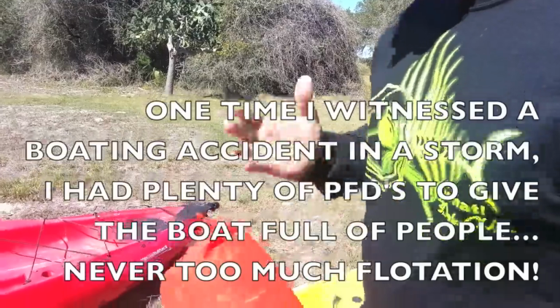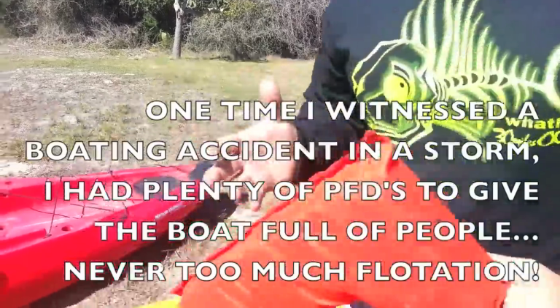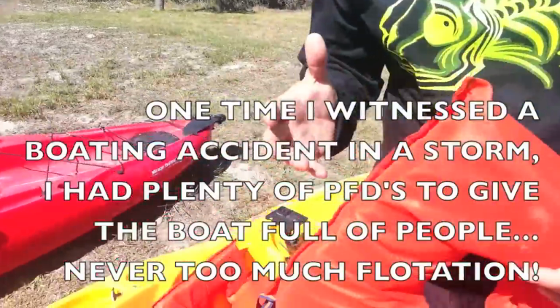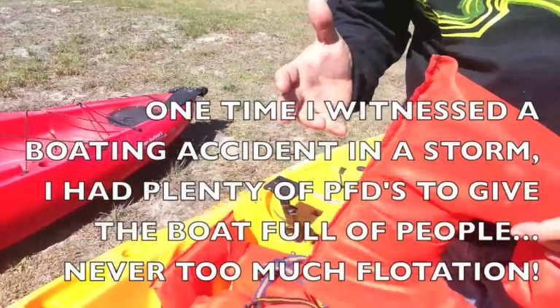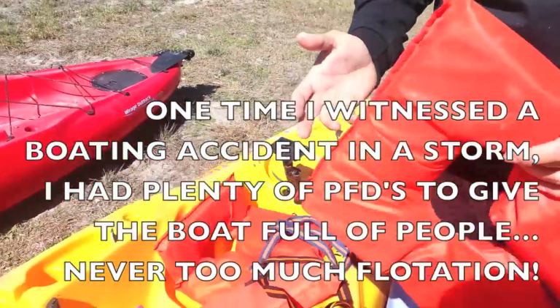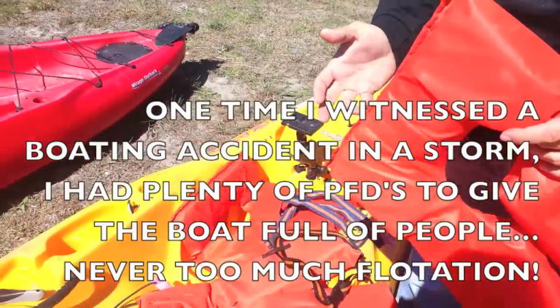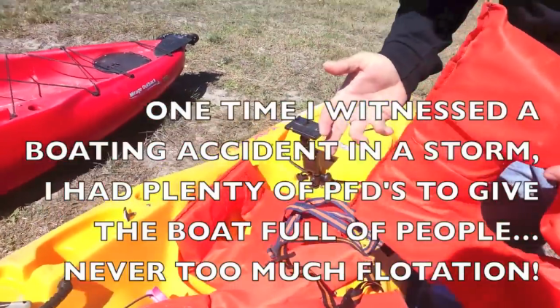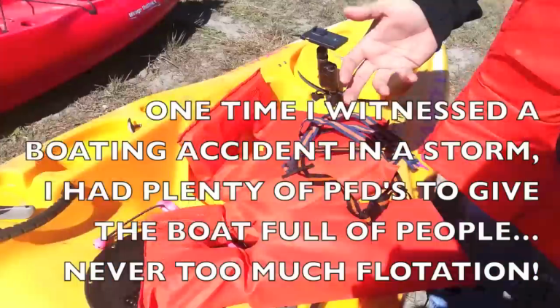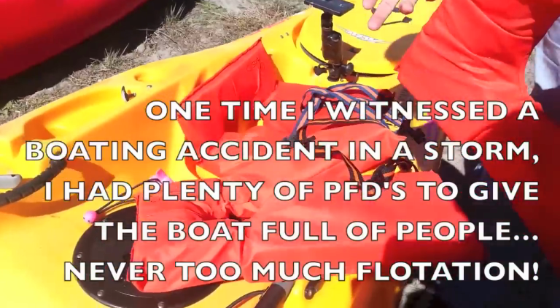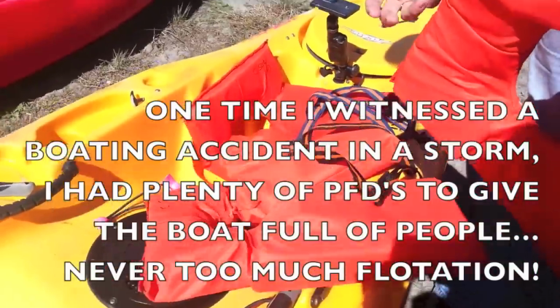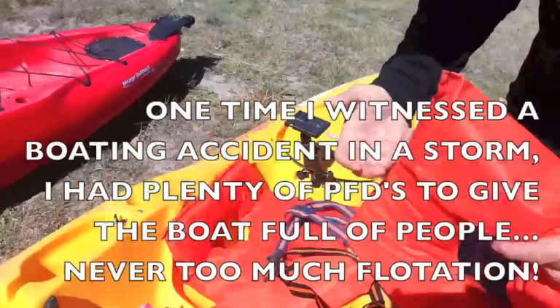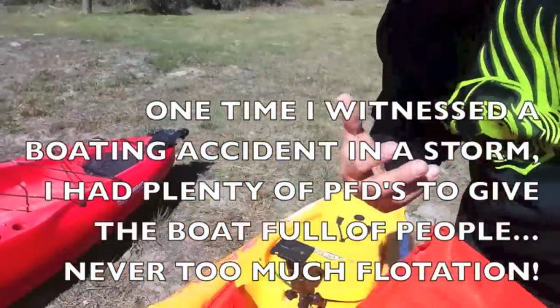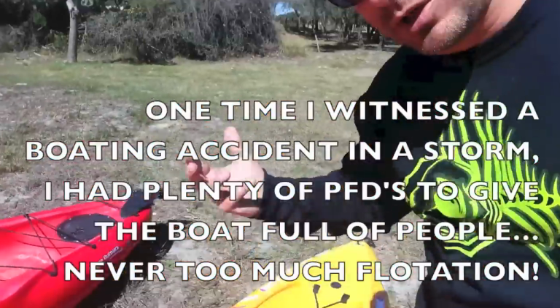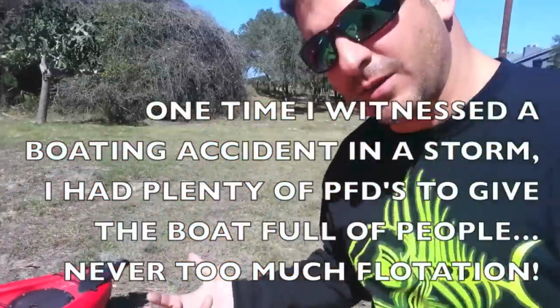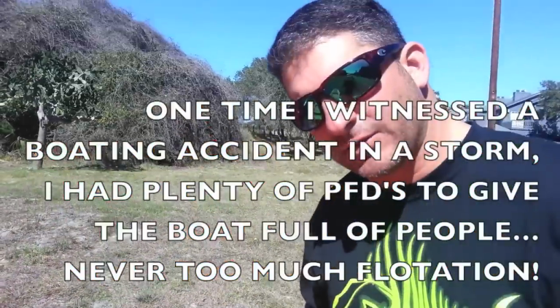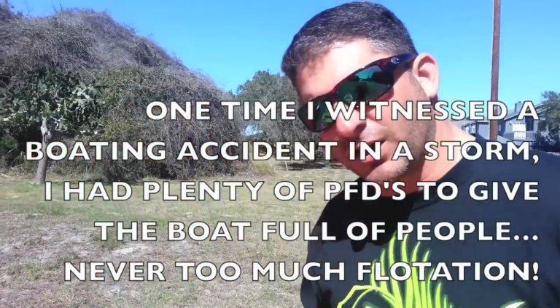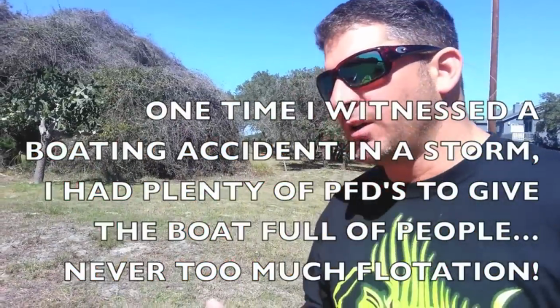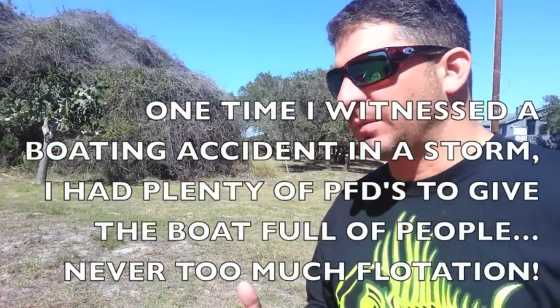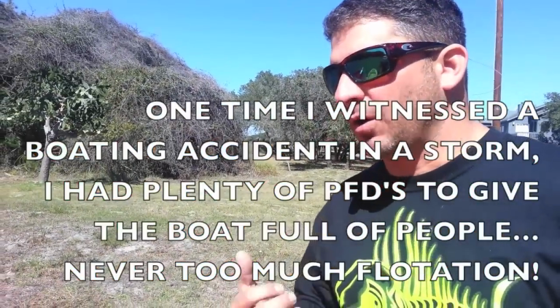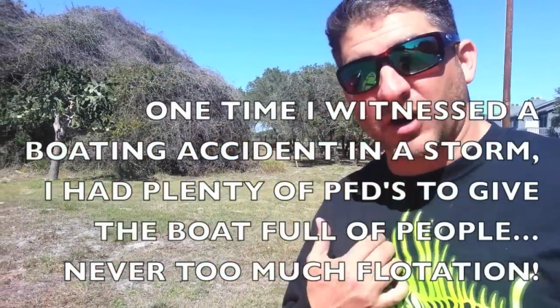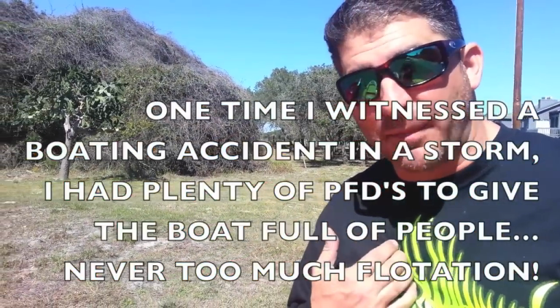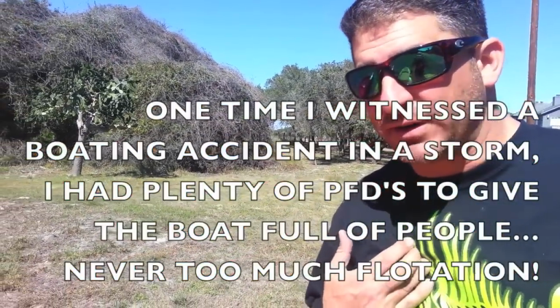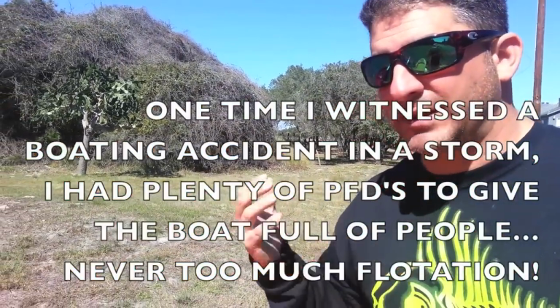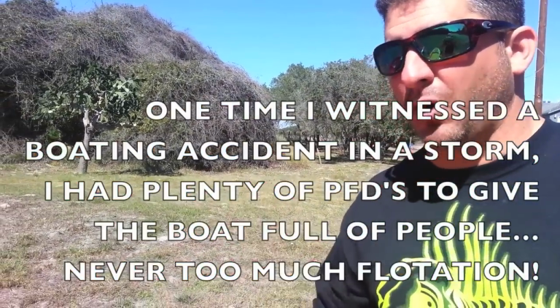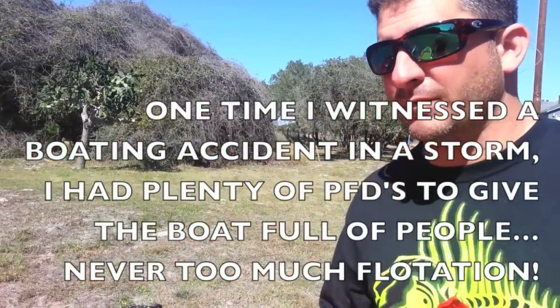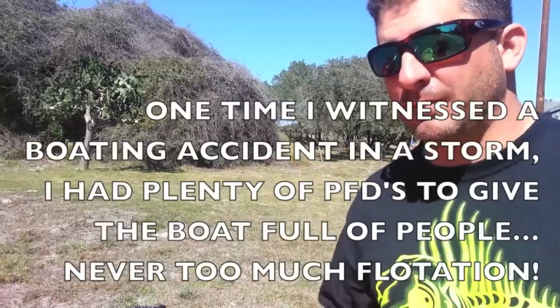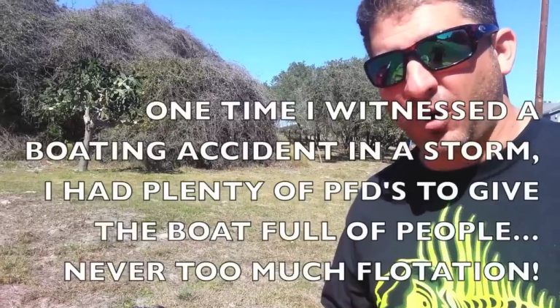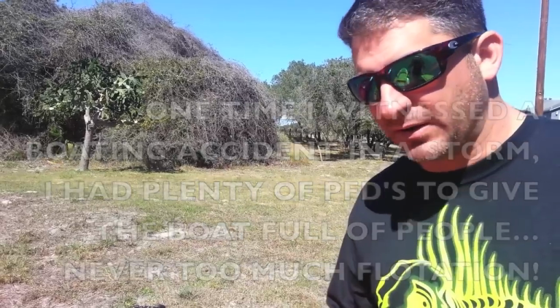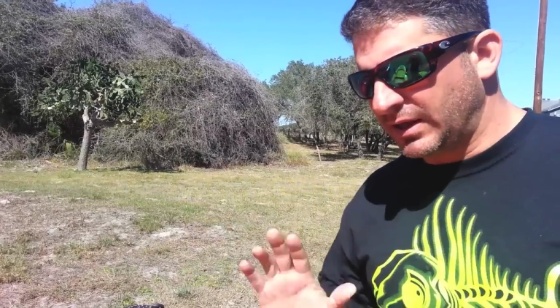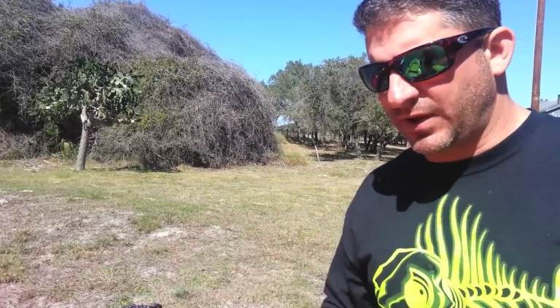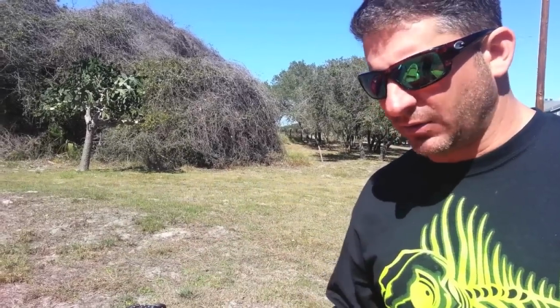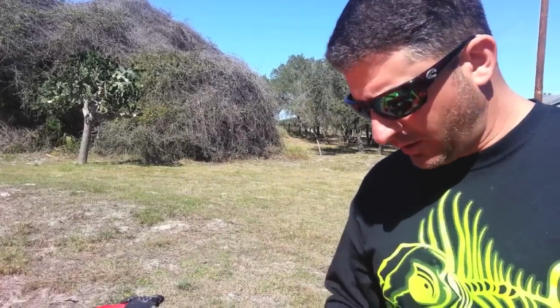I've had several times that we've been out on the water and somebody's life preserver has blown out of the back of the truck, or I forgot mine one day and we had to borrow one from the Bob Hall Pier. It was a fiasco — we were headed offshore.